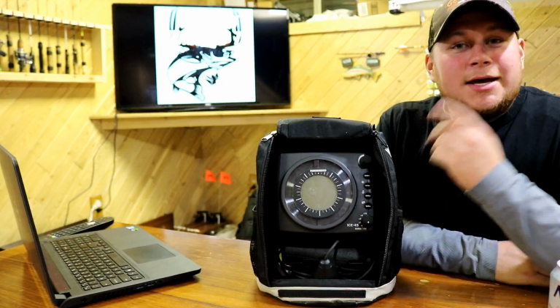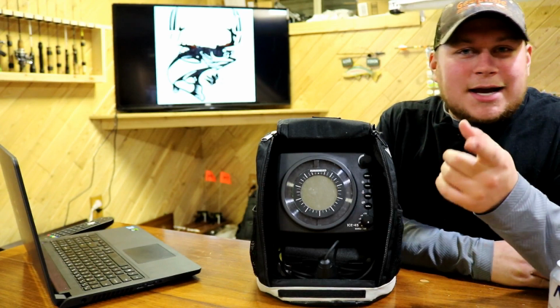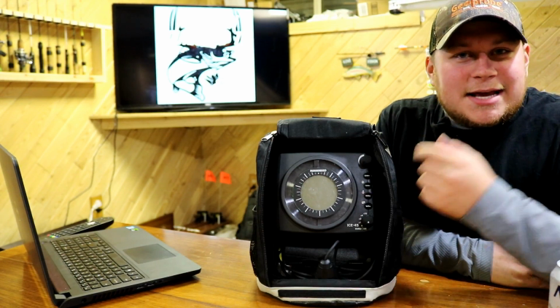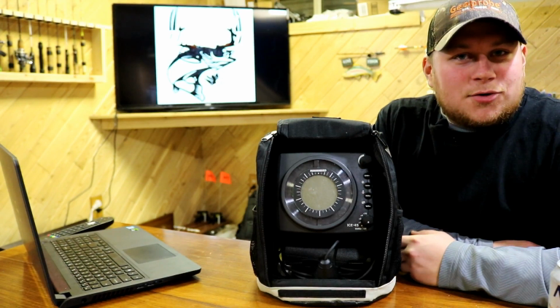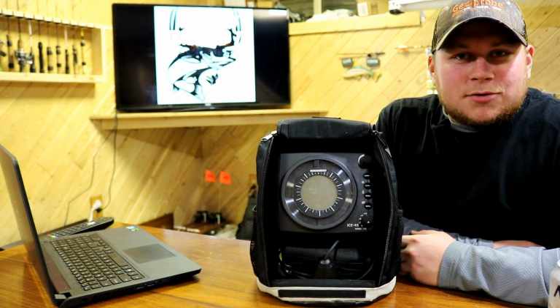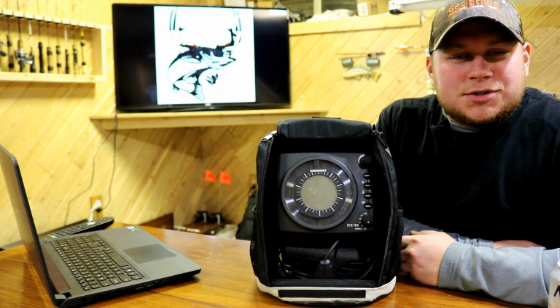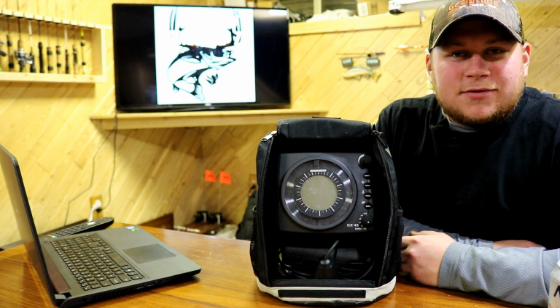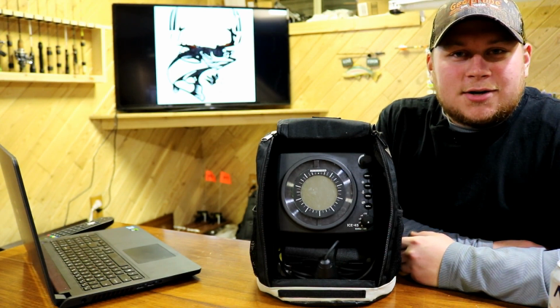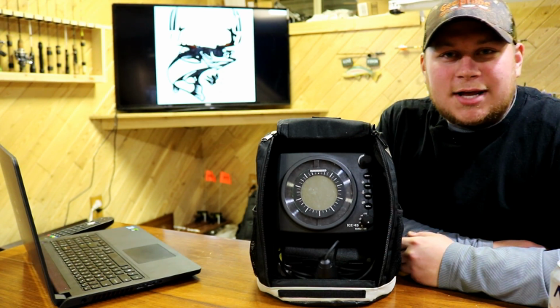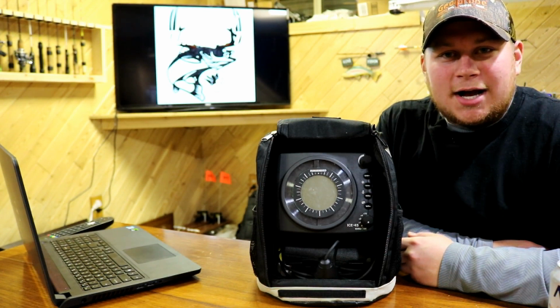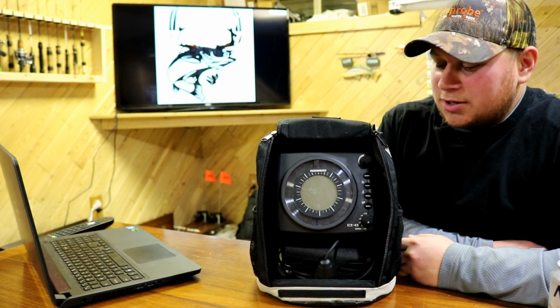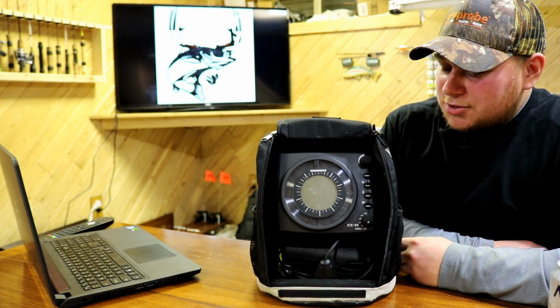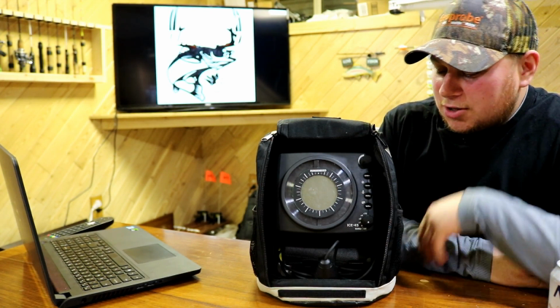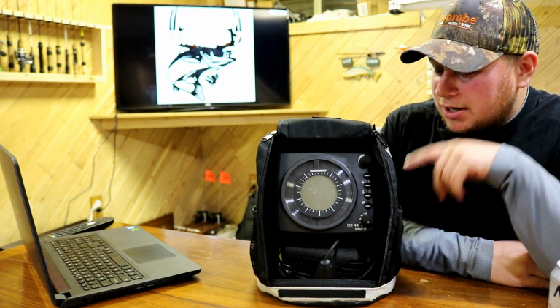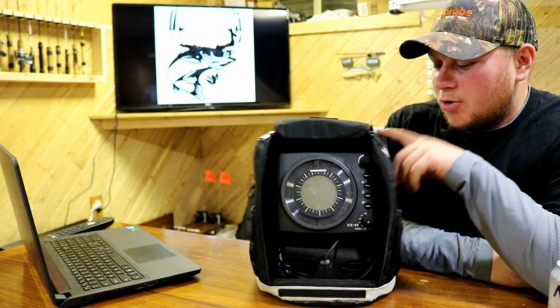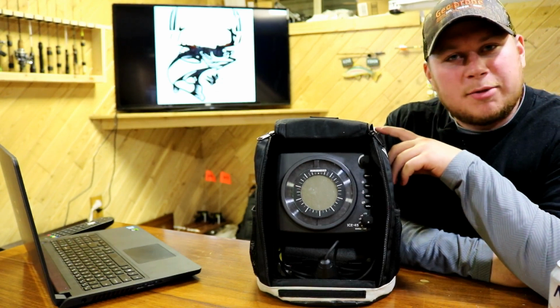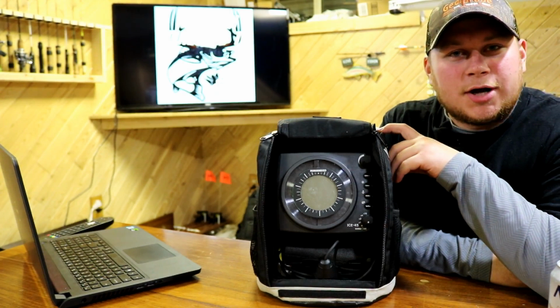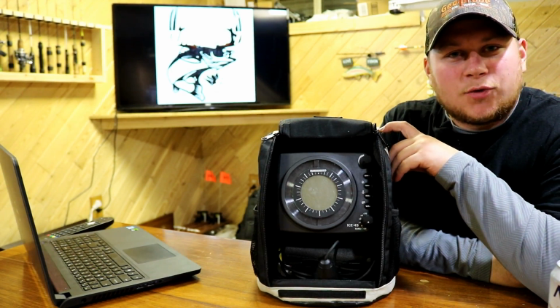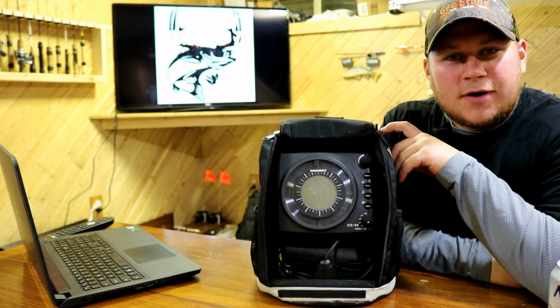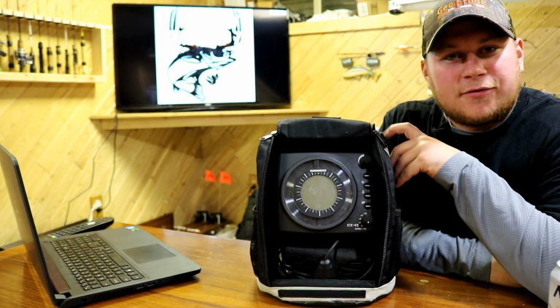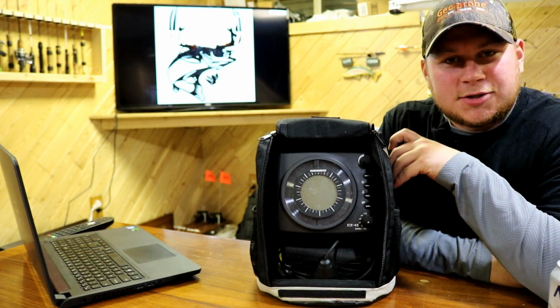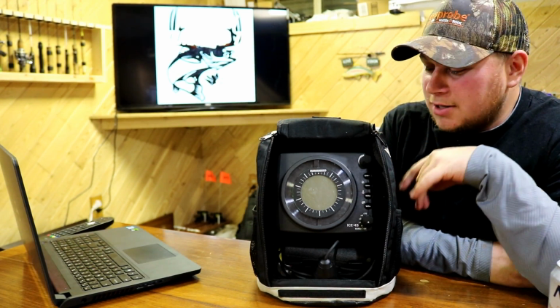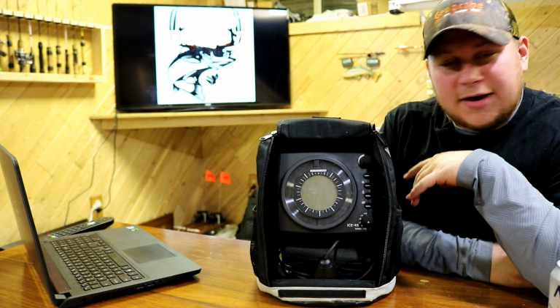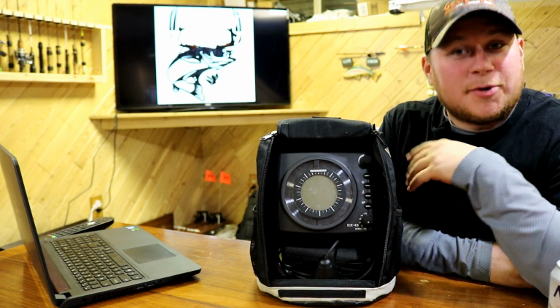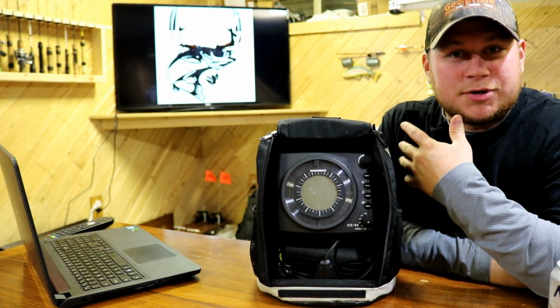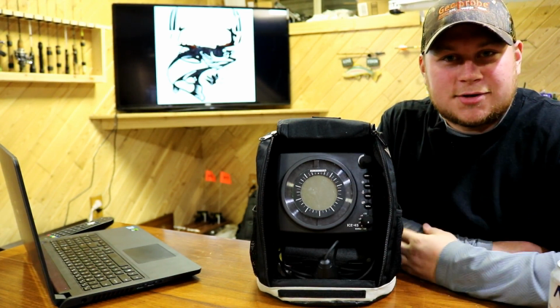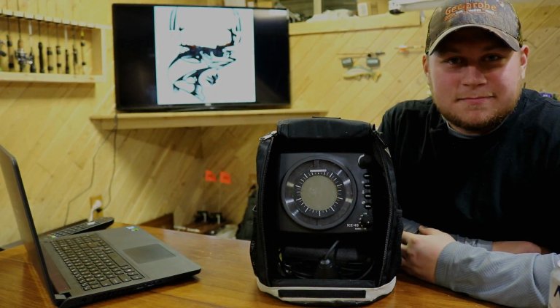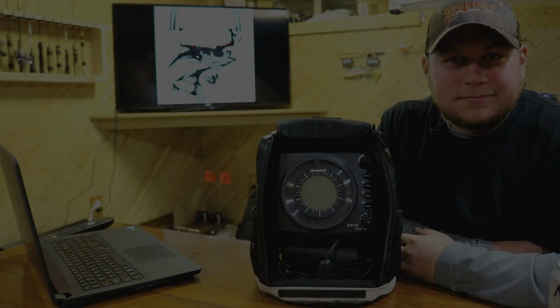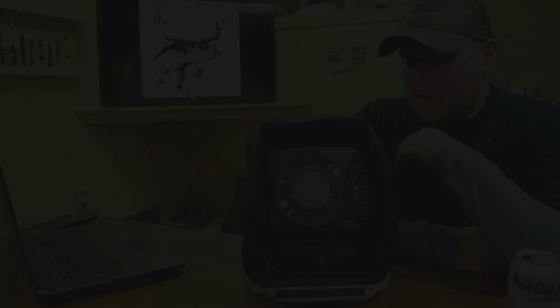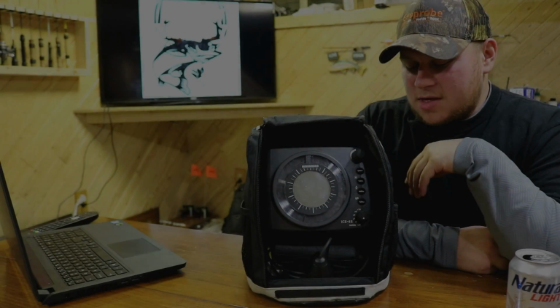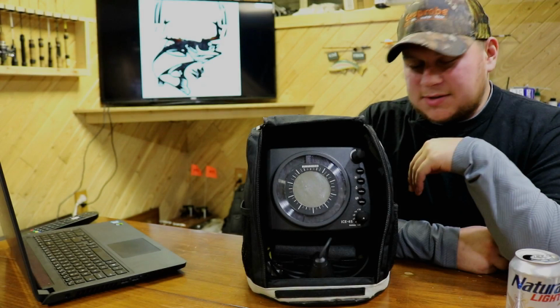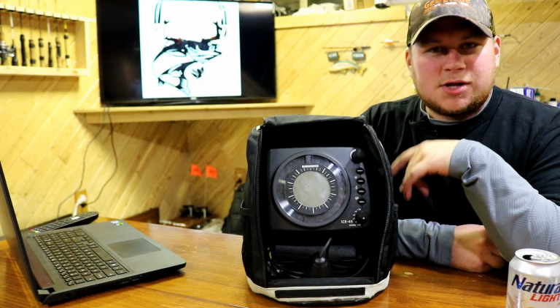Hey guys, Dan with Northern Outdoors TV here. Today I just want to talk to you a little bit about my Humminbird Ice 45 flasher that I've had for about three years now.